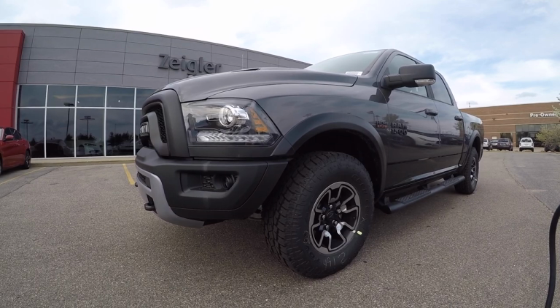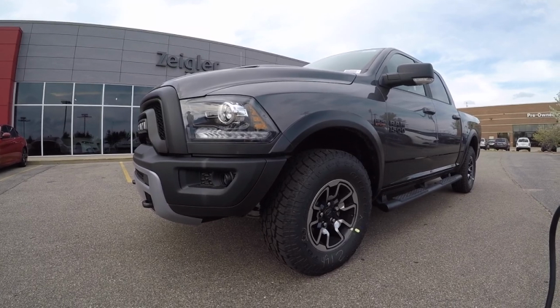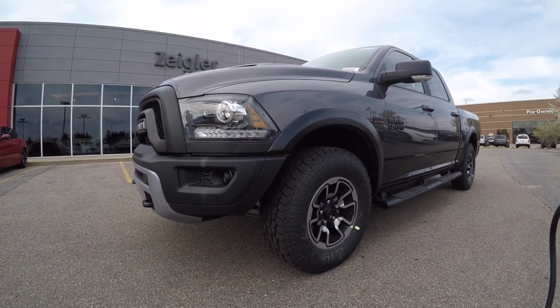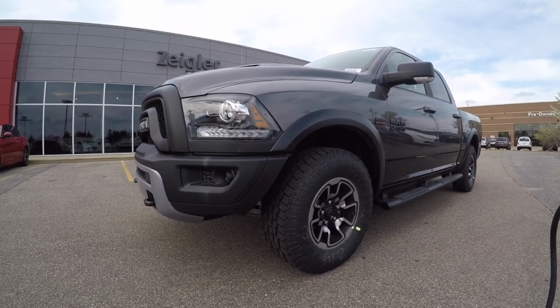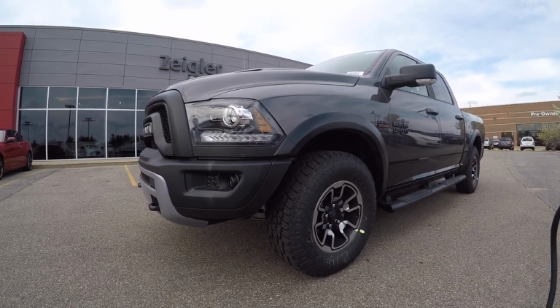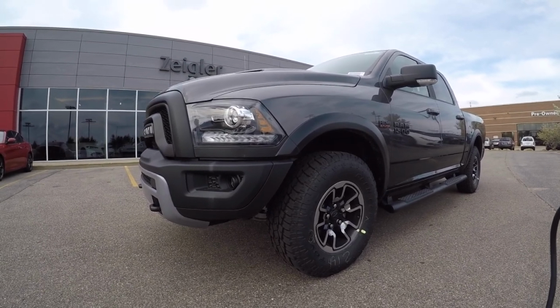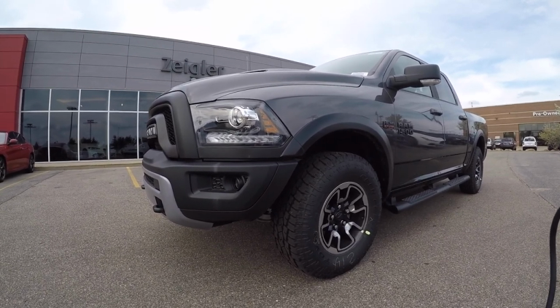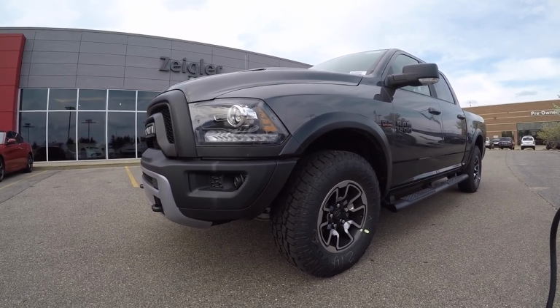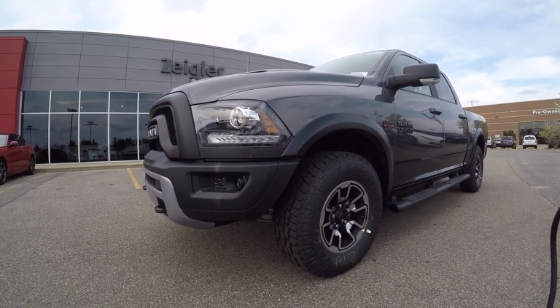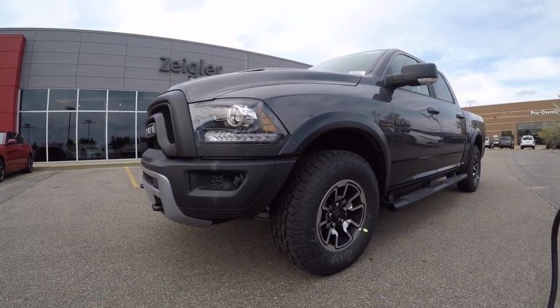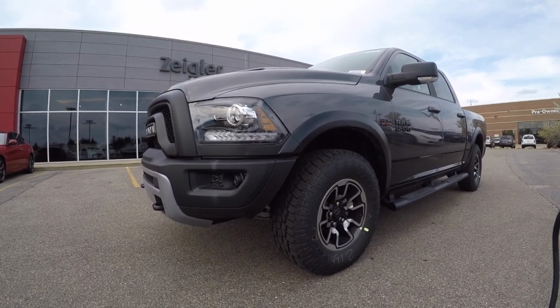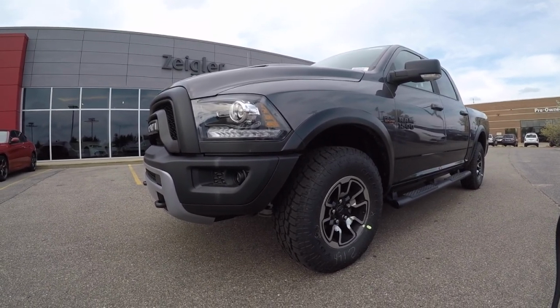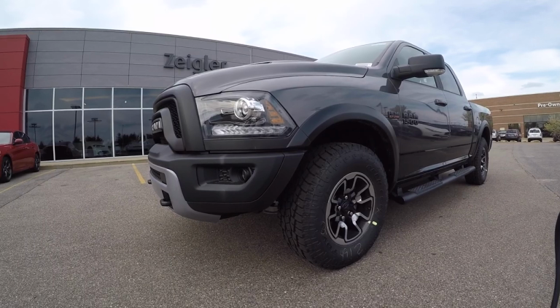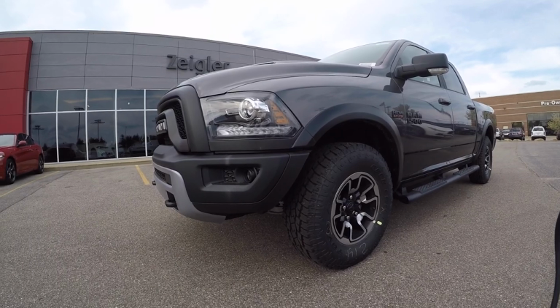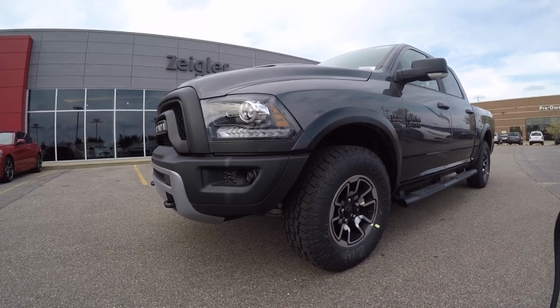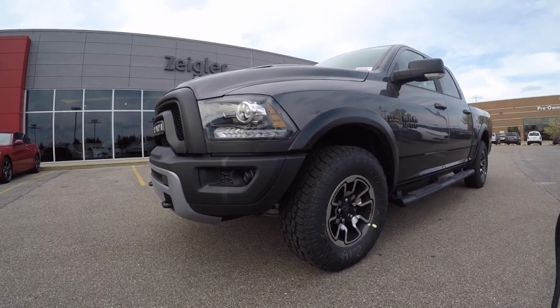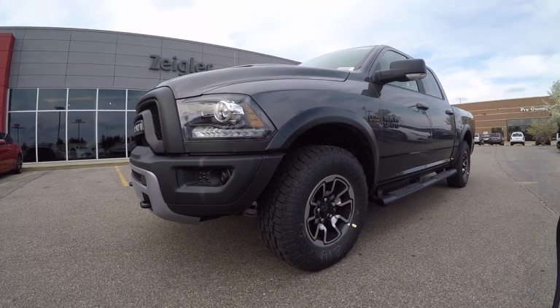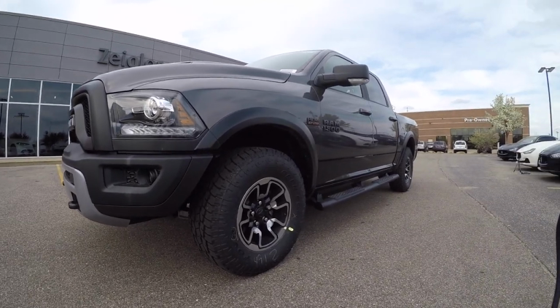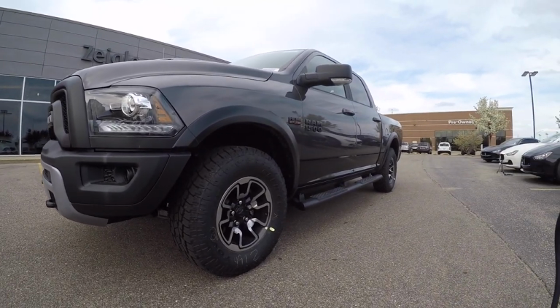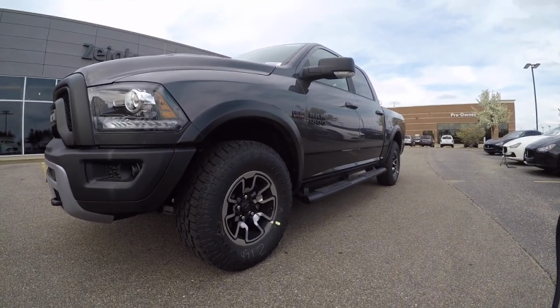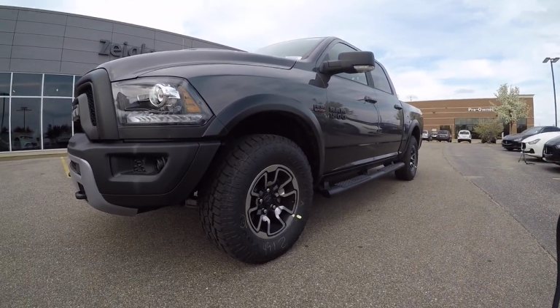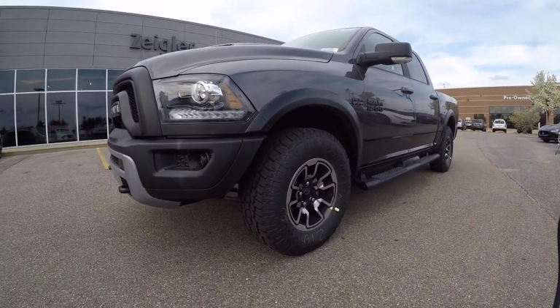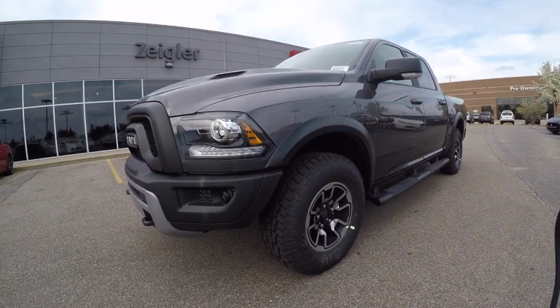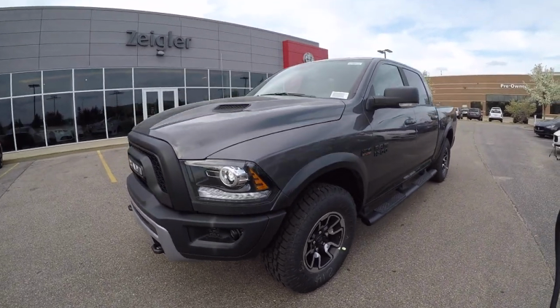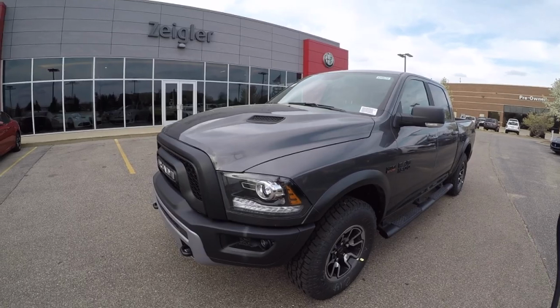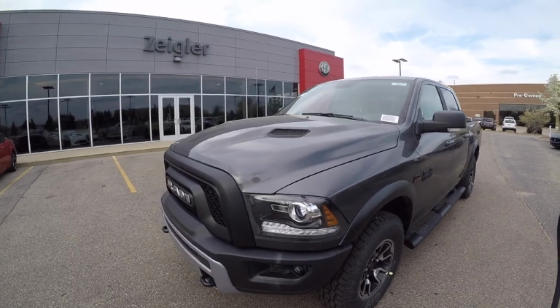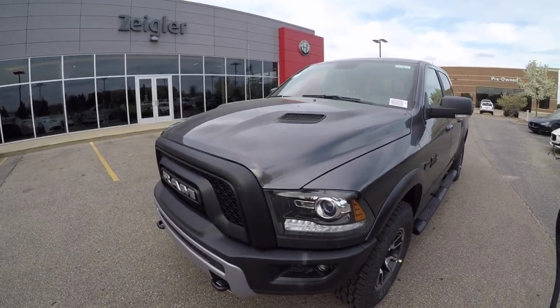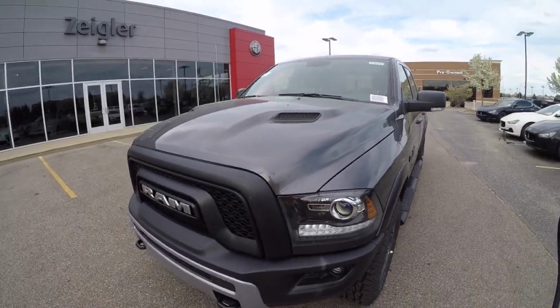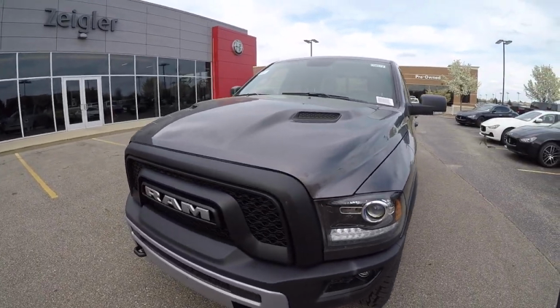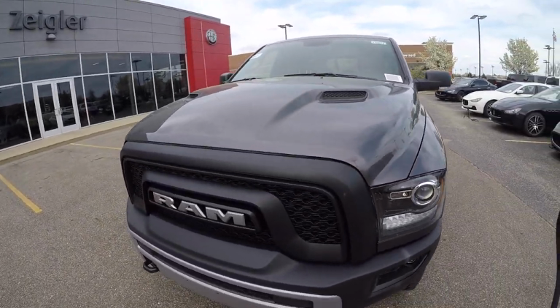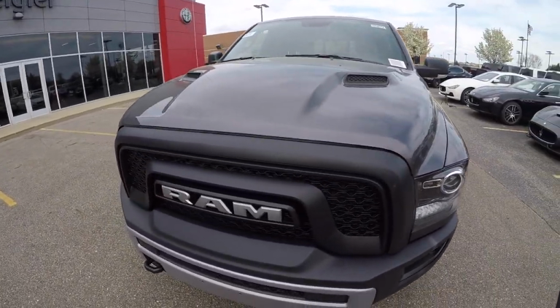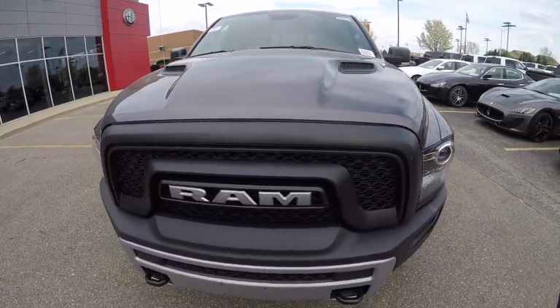Hello ladies and gentlemen. Today we are at Ziegler Chrysler Dodge Jeep Ram in Granville, Michigan, taking a look at the Ram Rebel. This is a 1500 in granite crystal metallic color.